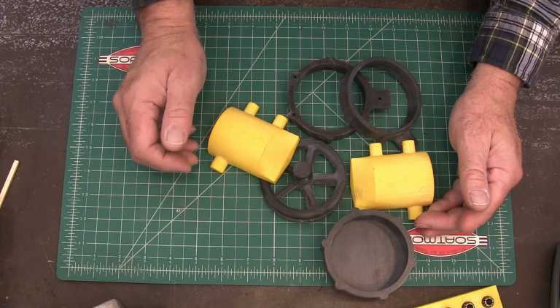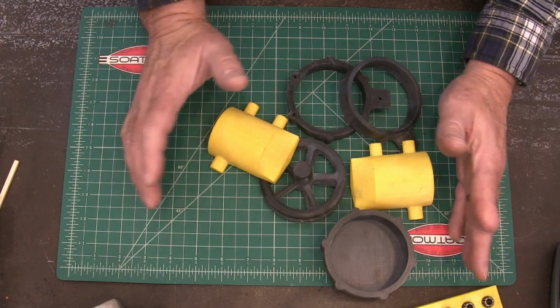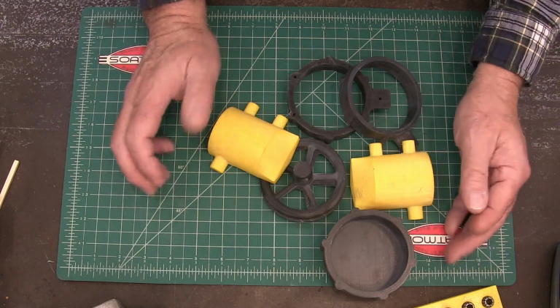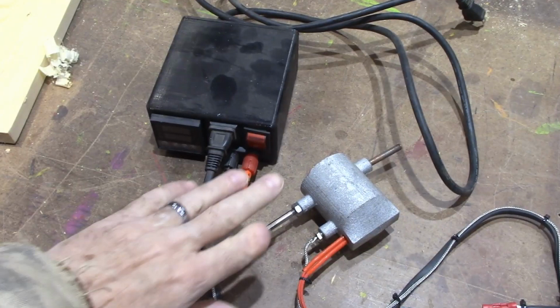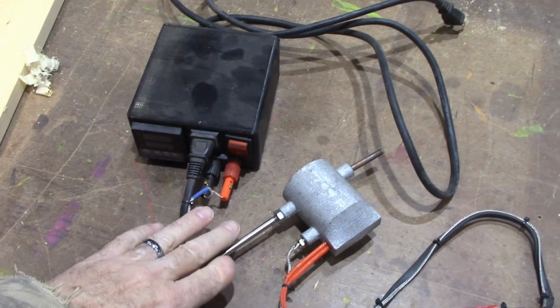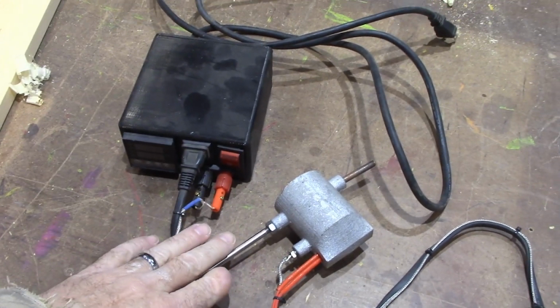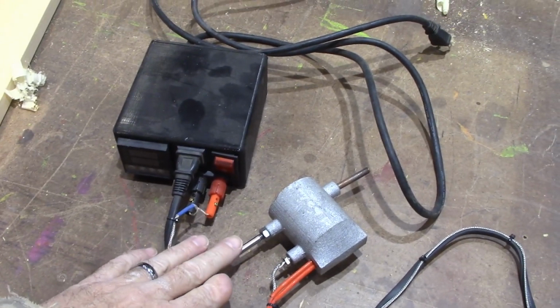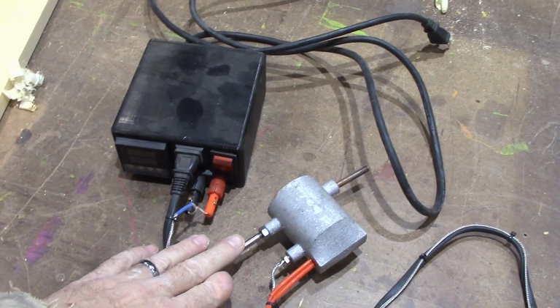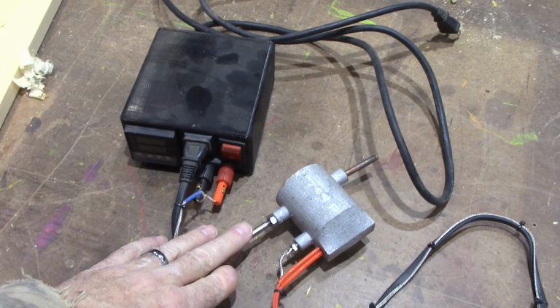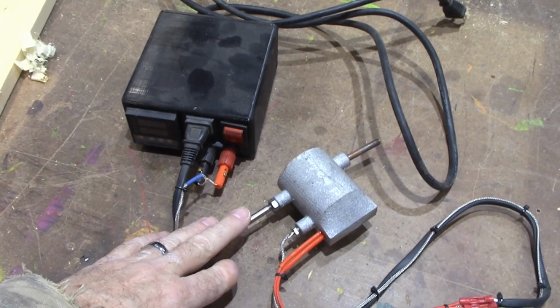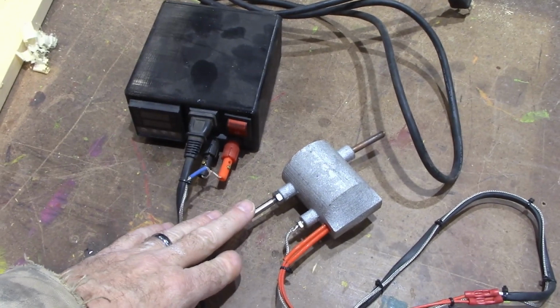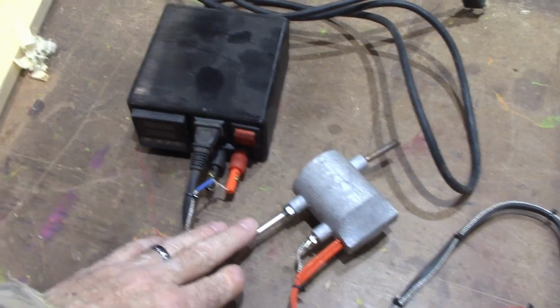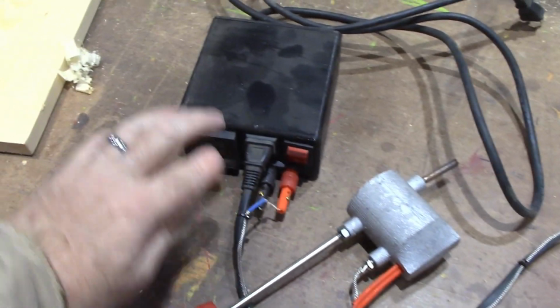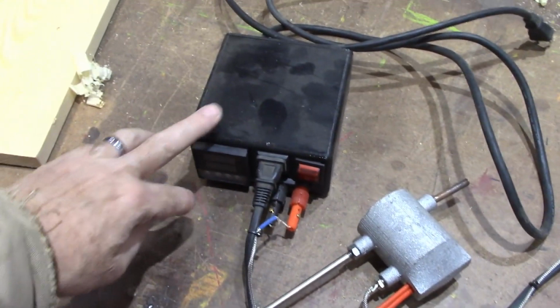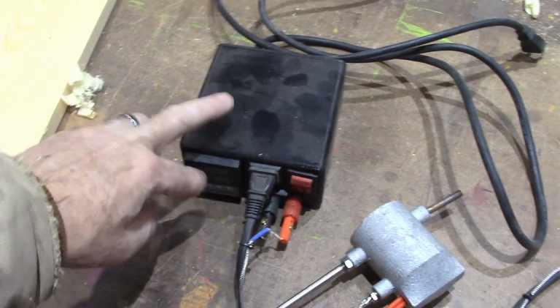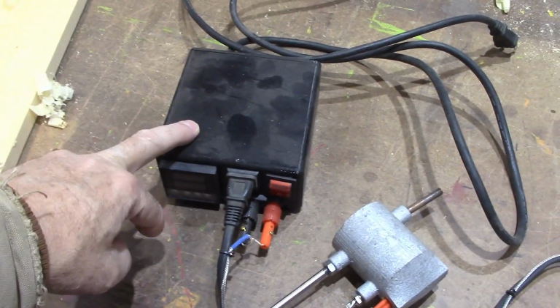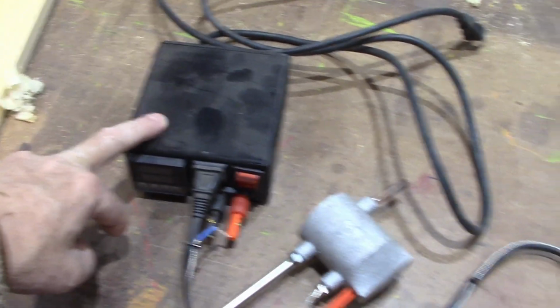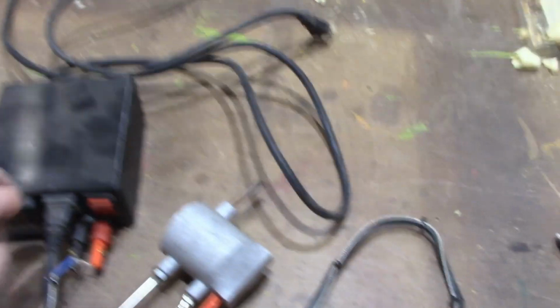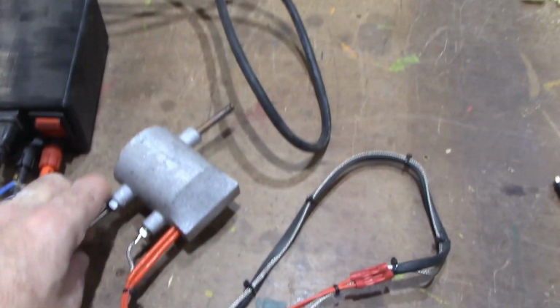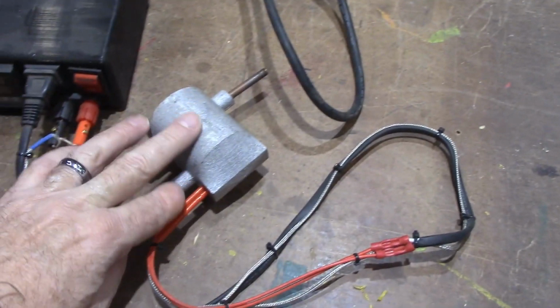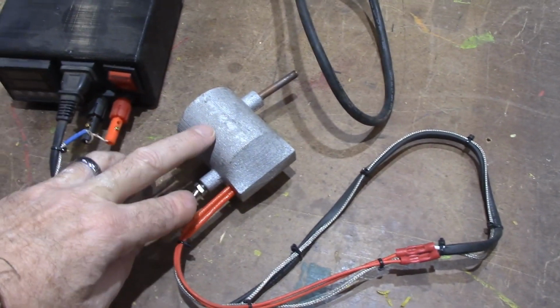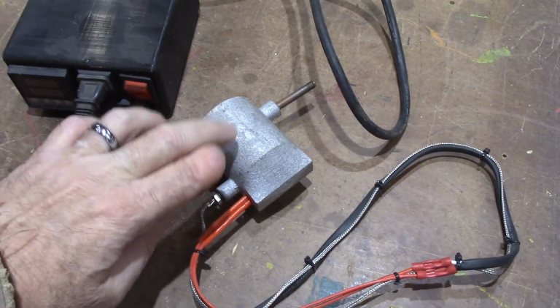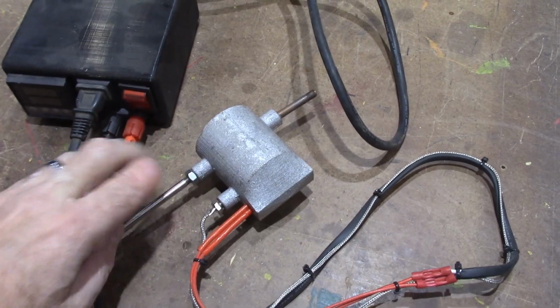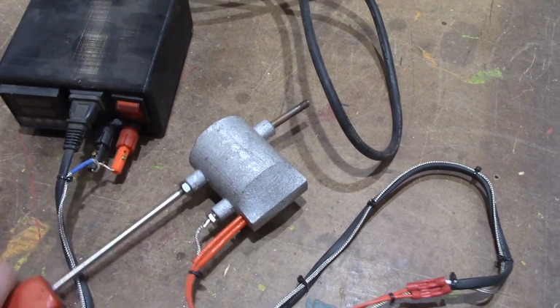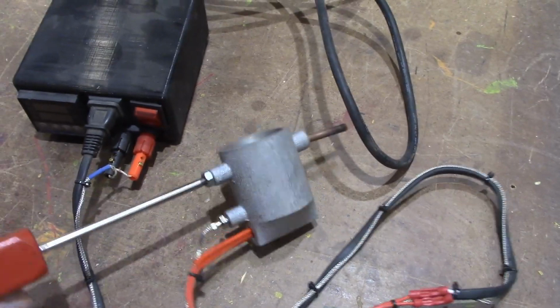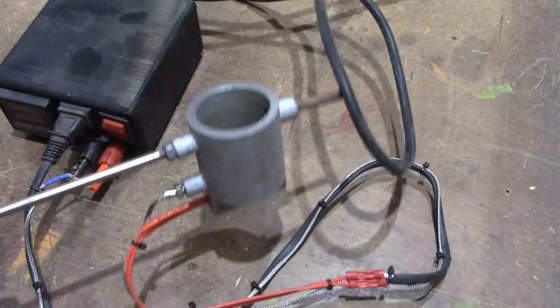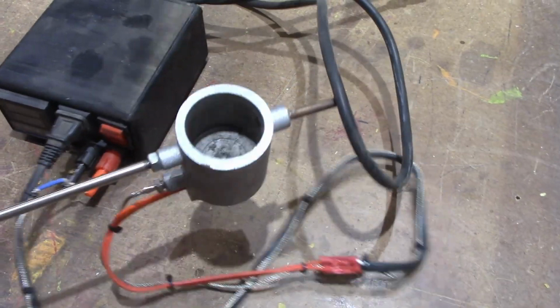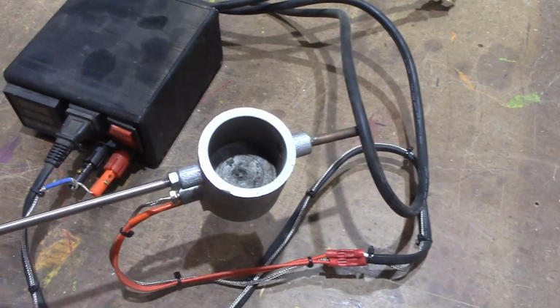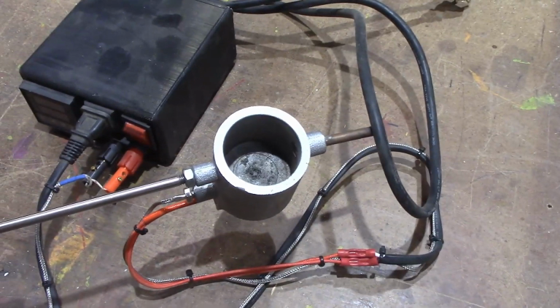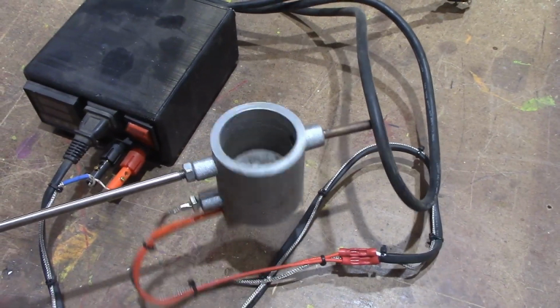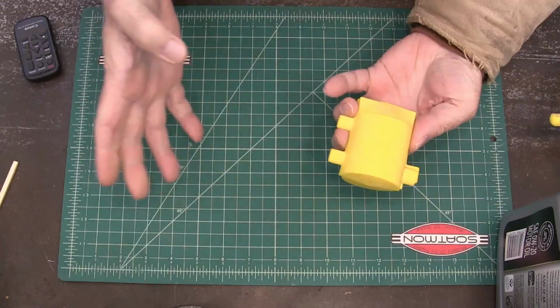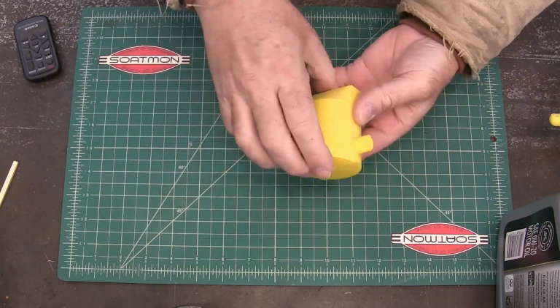I'm going to move fast. This is my Oxalic Acid Vaporizer — I use it for bees. I 3D printed the box for it and I 3D printed the pattern for making the actual burner. There's the pattern.